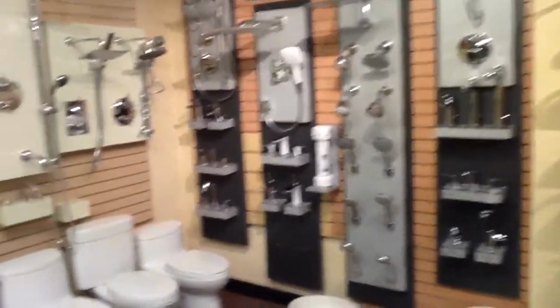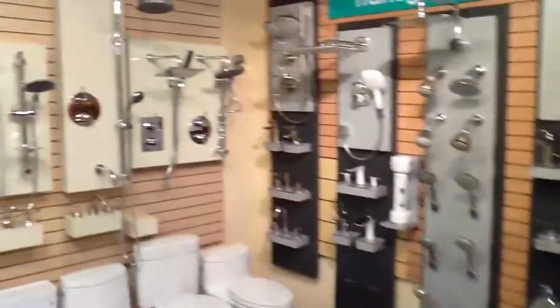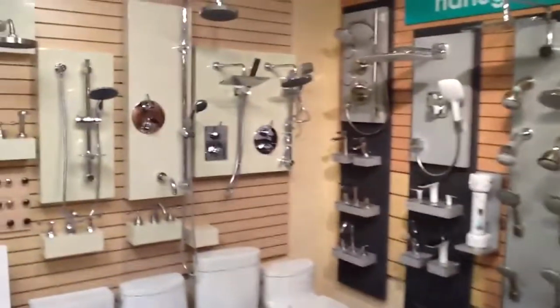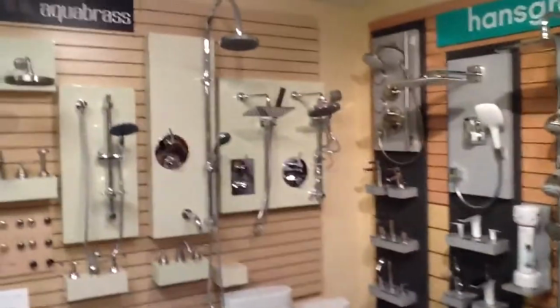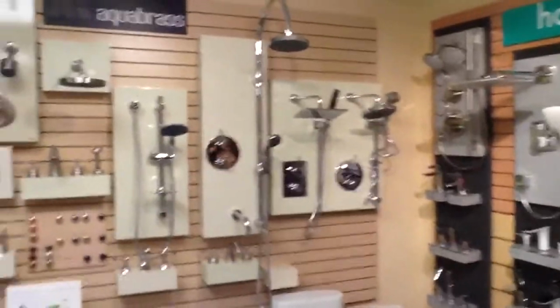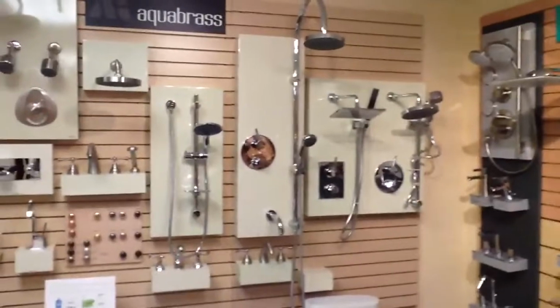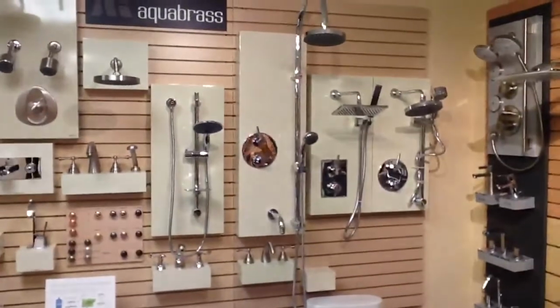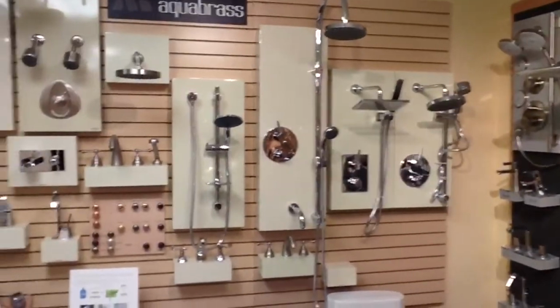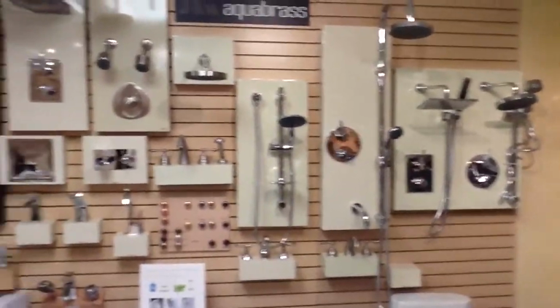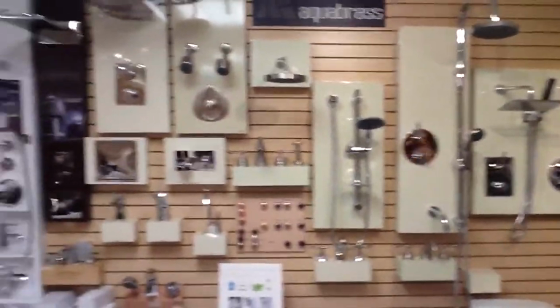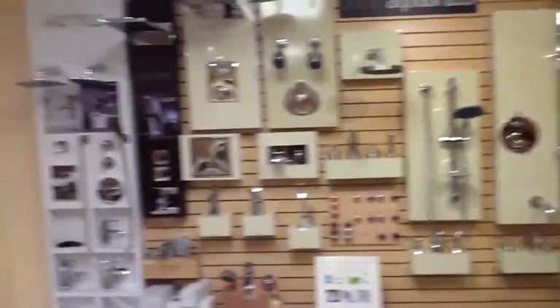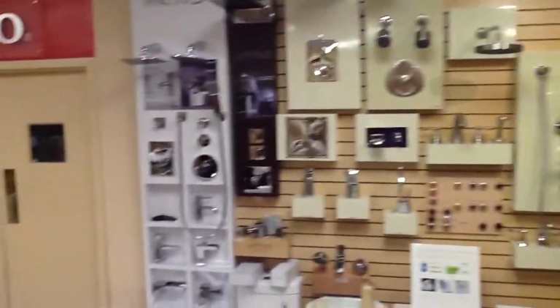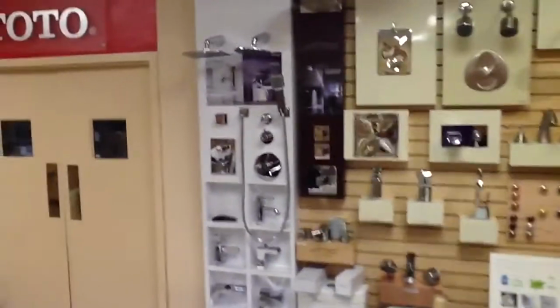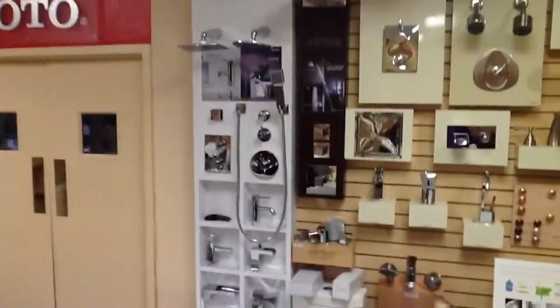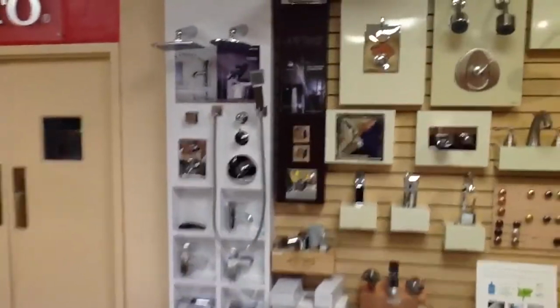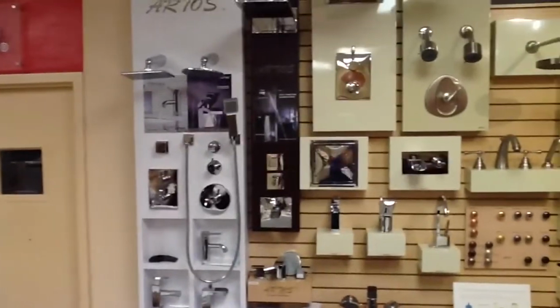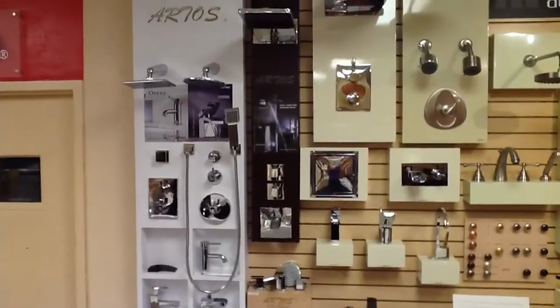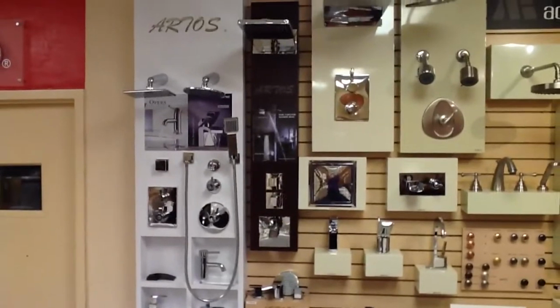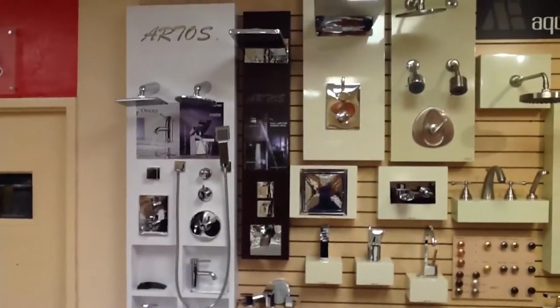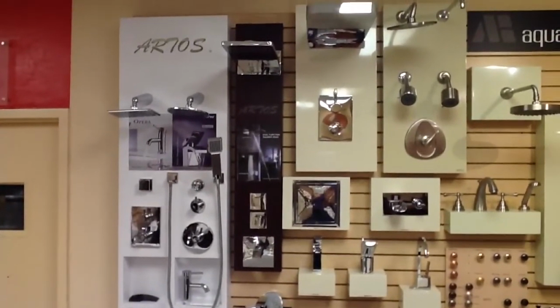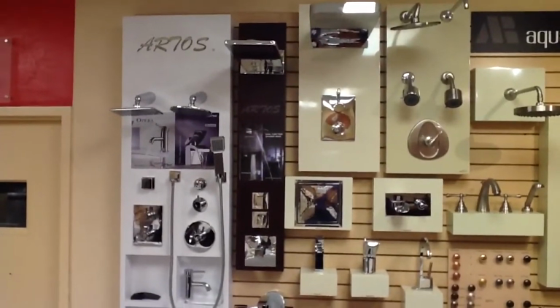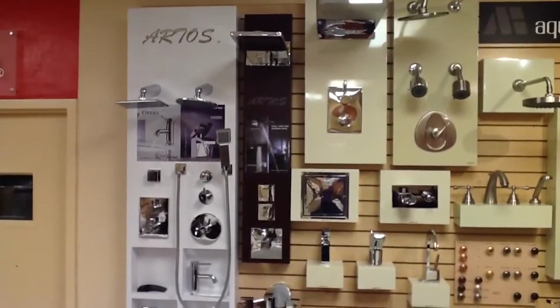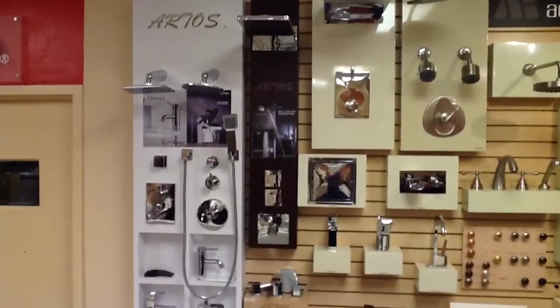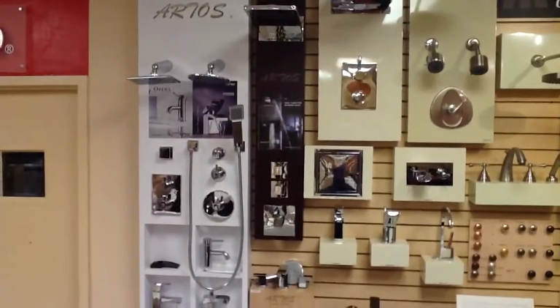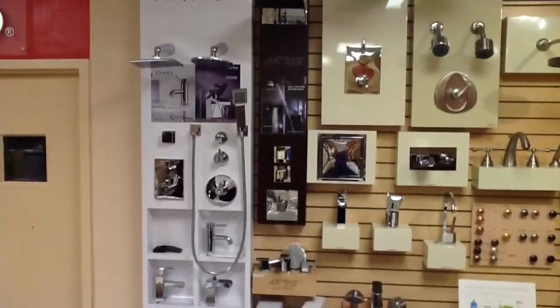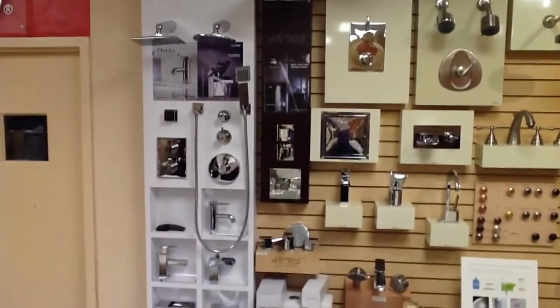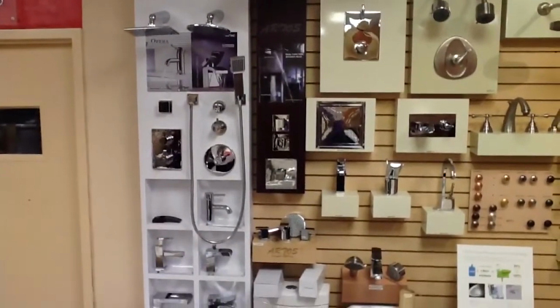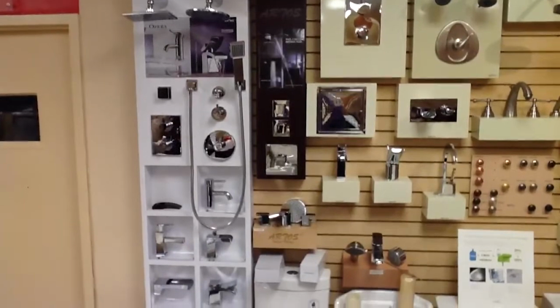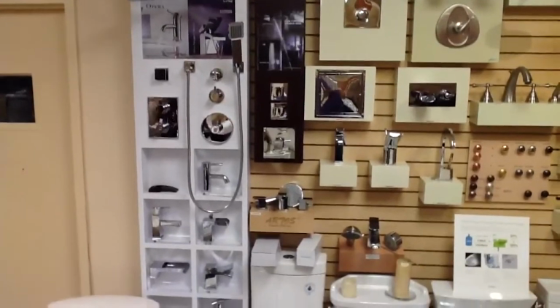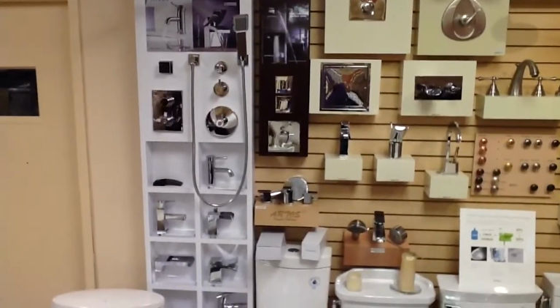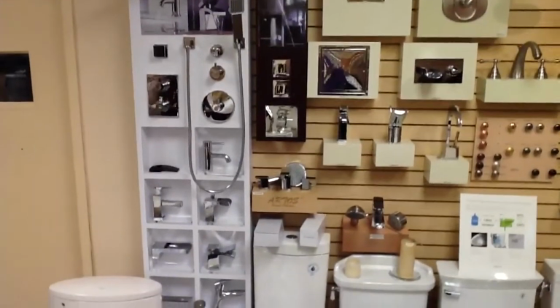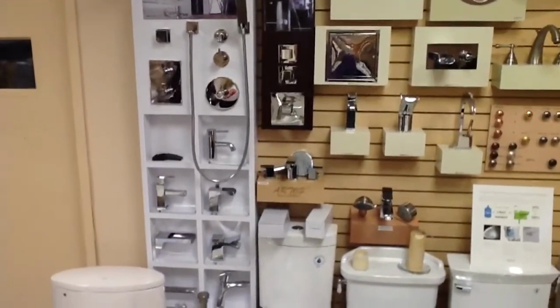Over here we have Aquabrass. And on the left over here we have a line called Artos, which is our number one go-to line. They have dual-function rain heads — it's an awesome product. Customer service is through the roof.